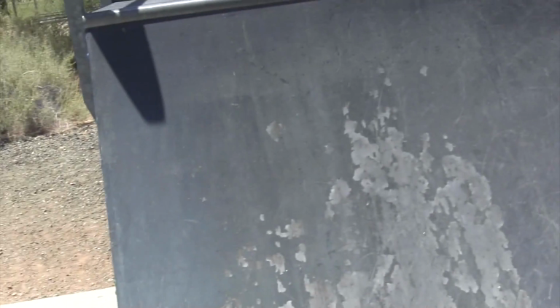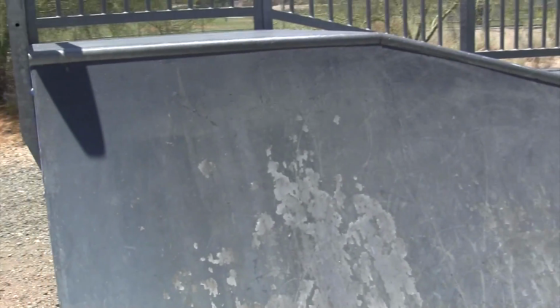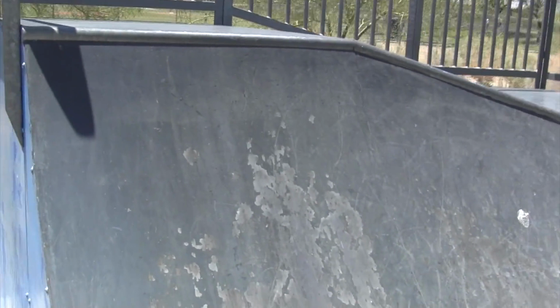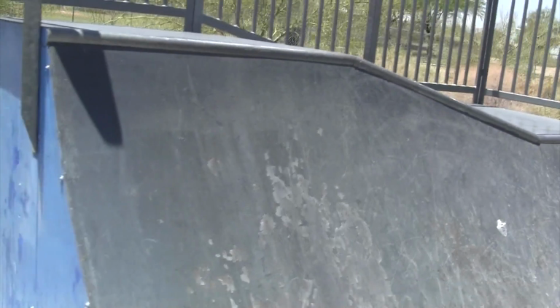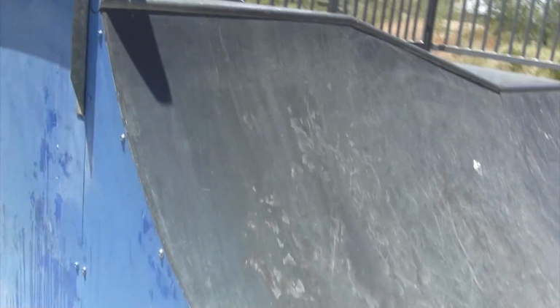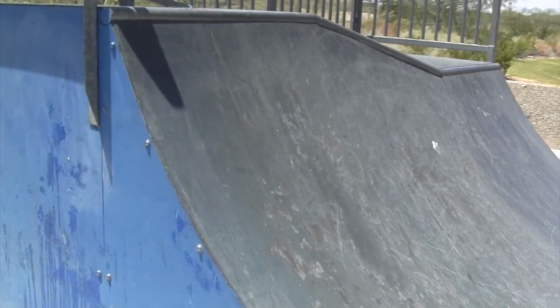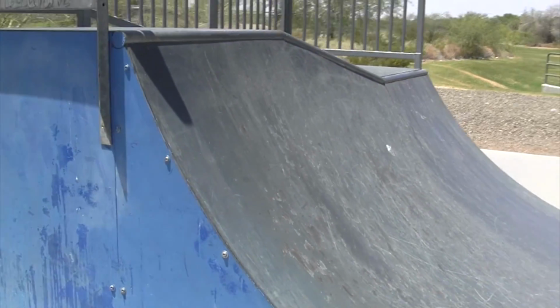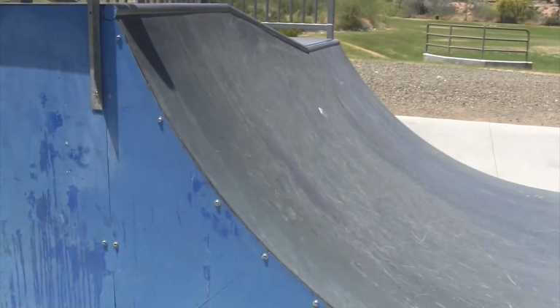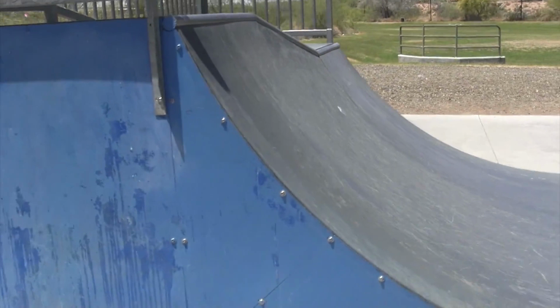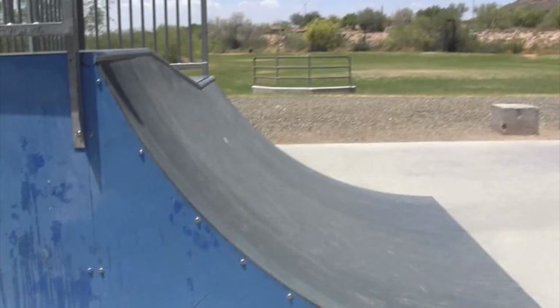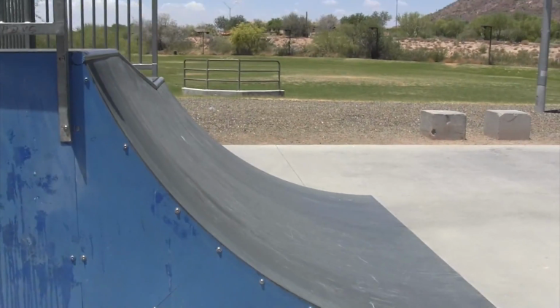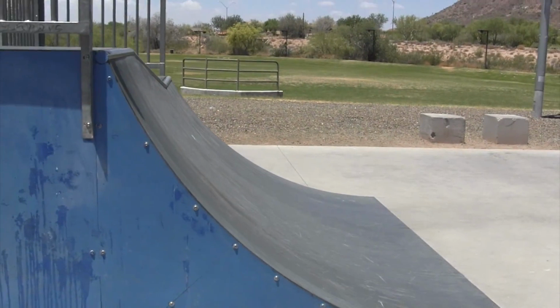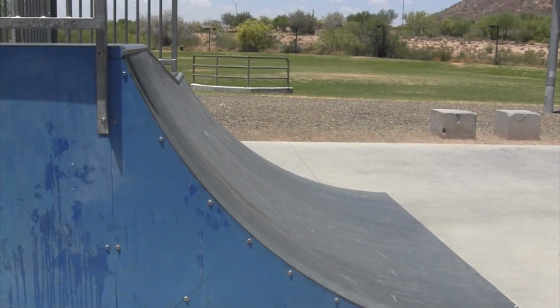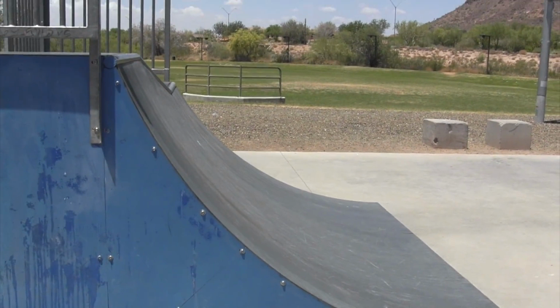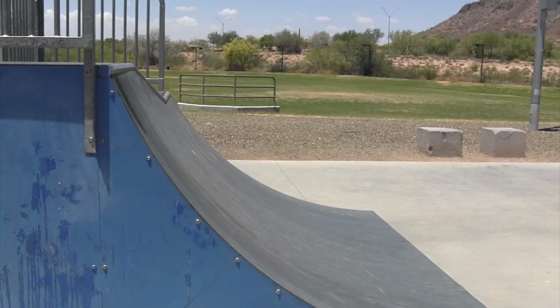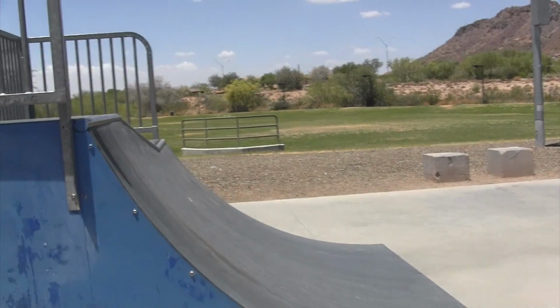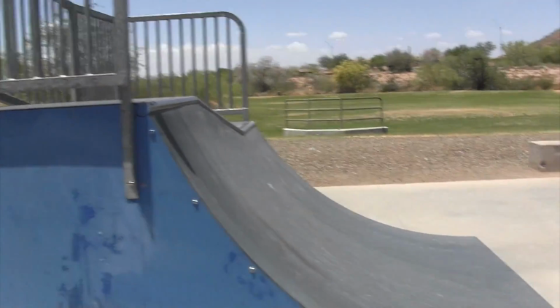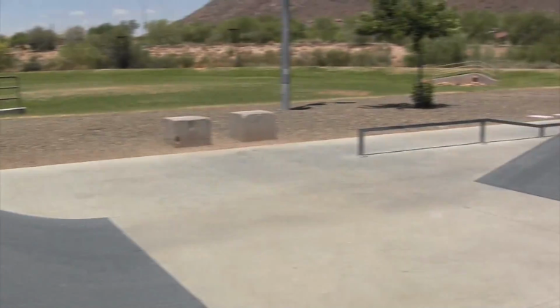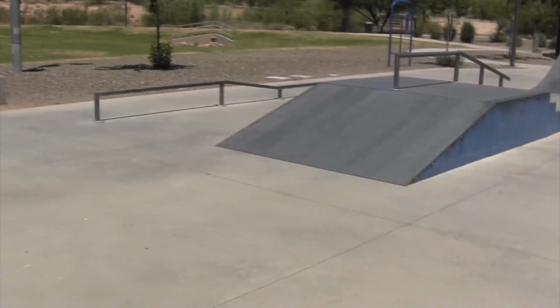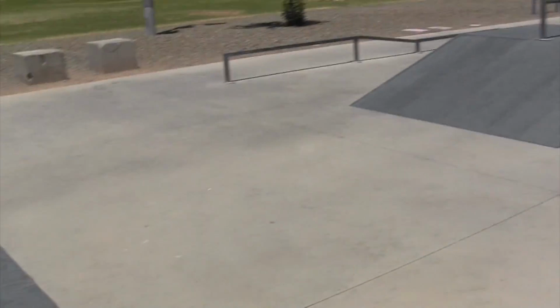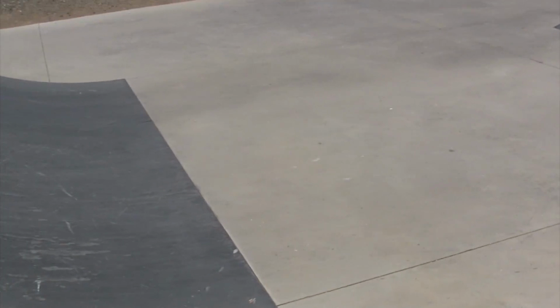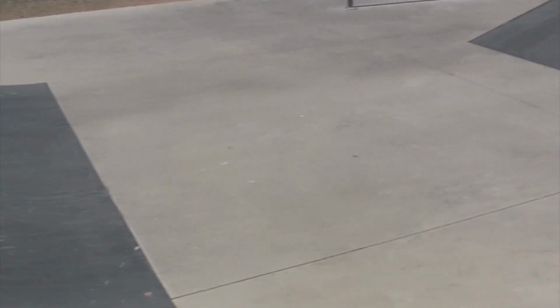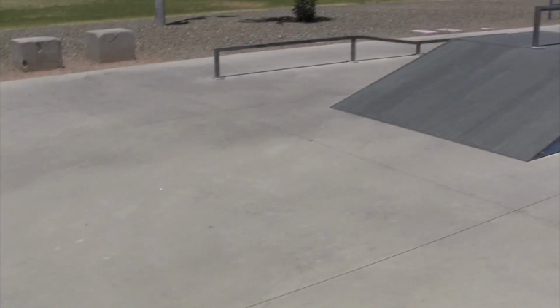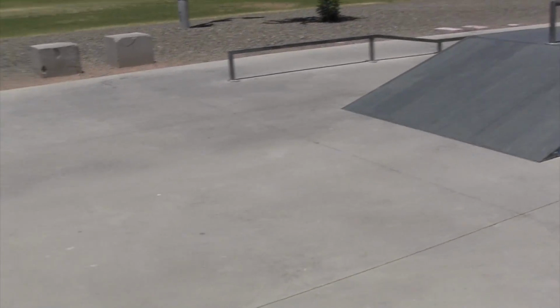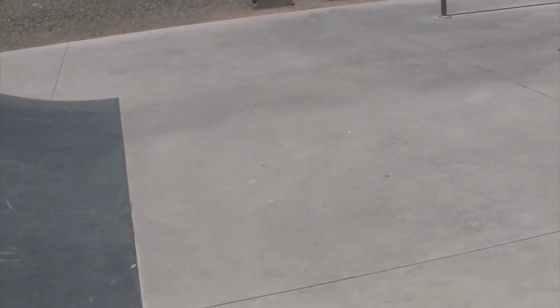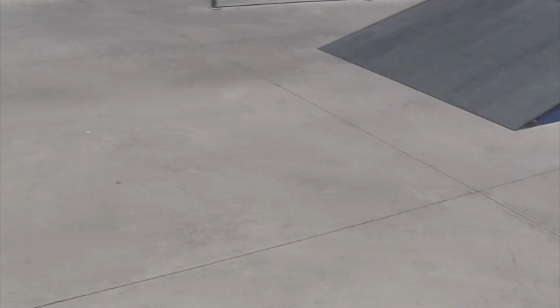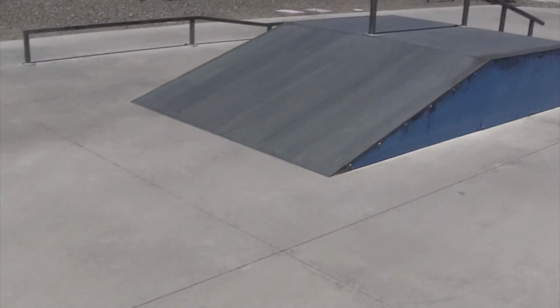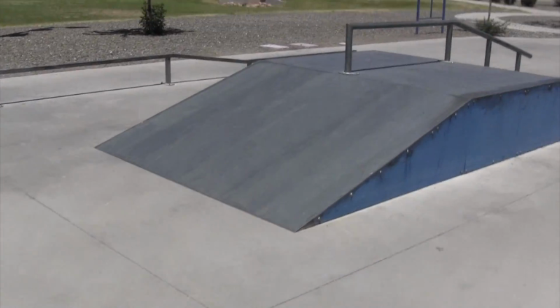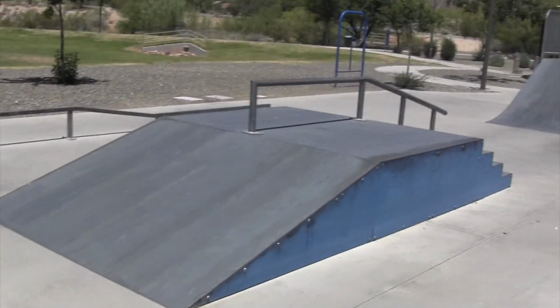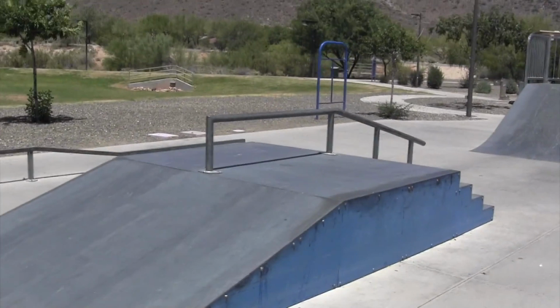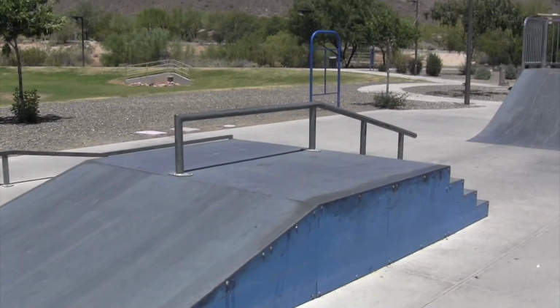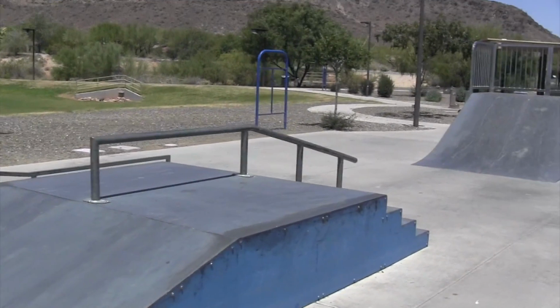The transition to me seems like it's really mellow considering how high it is. Some people might like that, but it takes a little bit of getting used to. It's not a whole bunch of space to set up when you're coming up here if you want to hit this stair or anything.